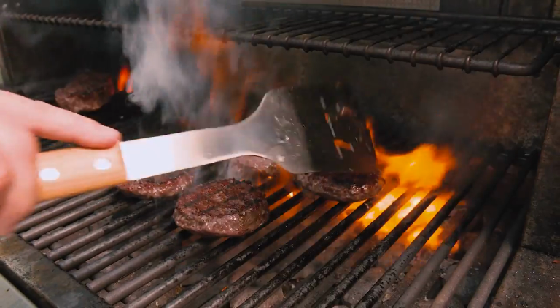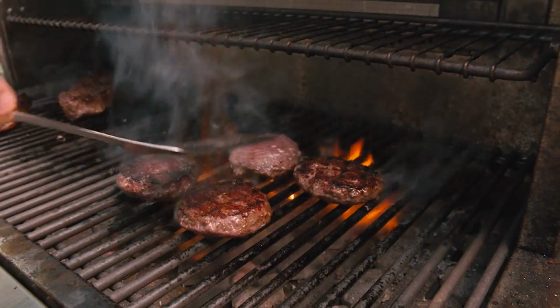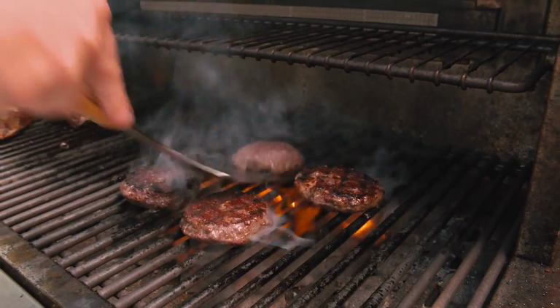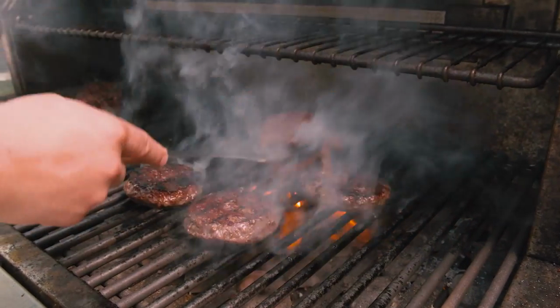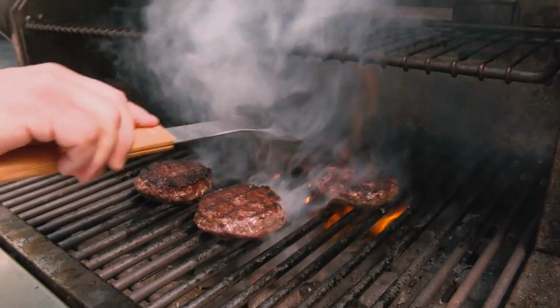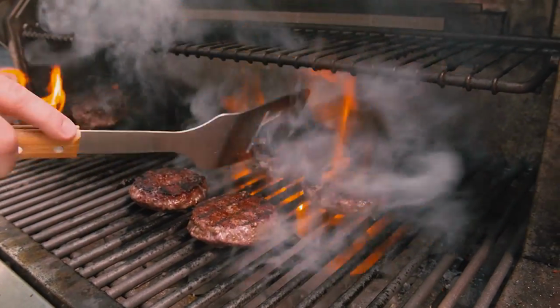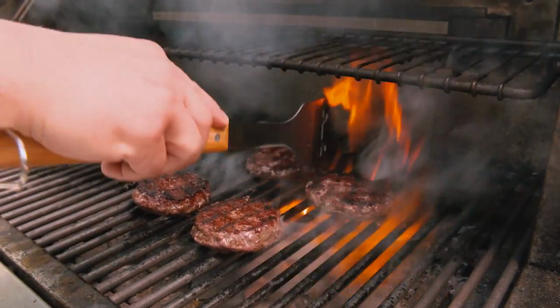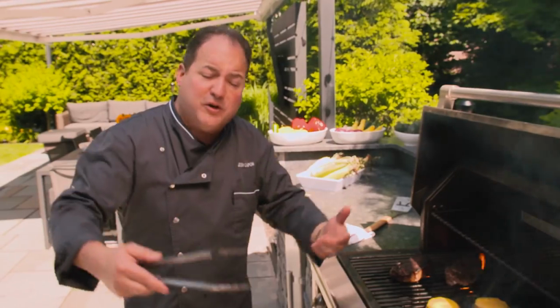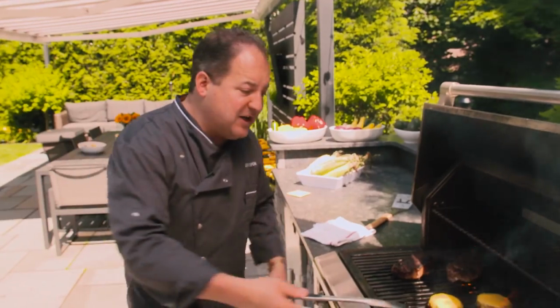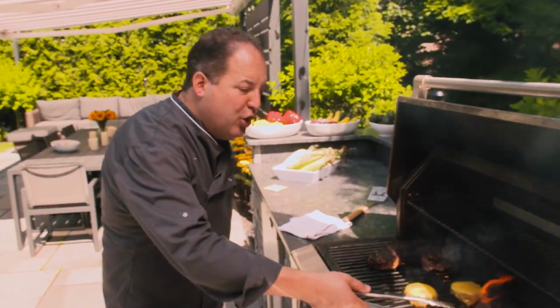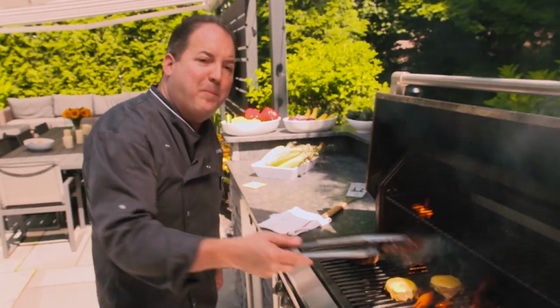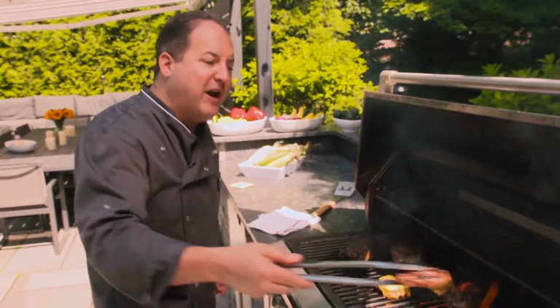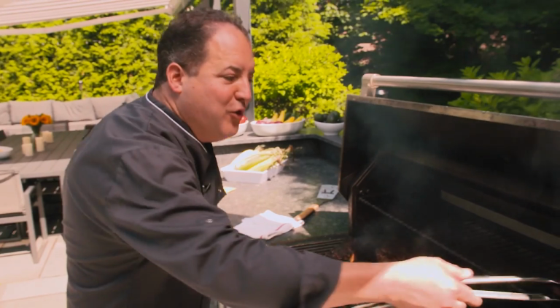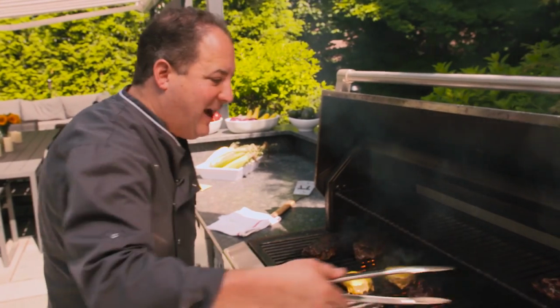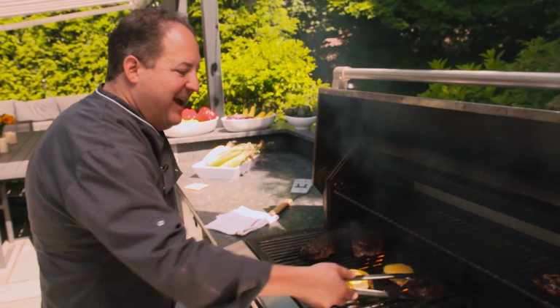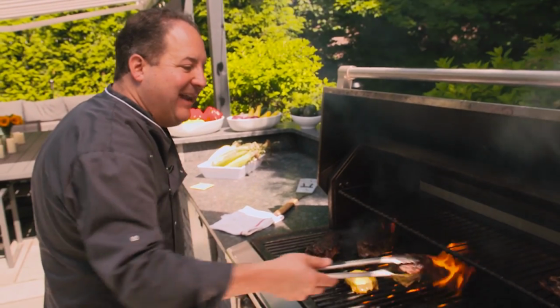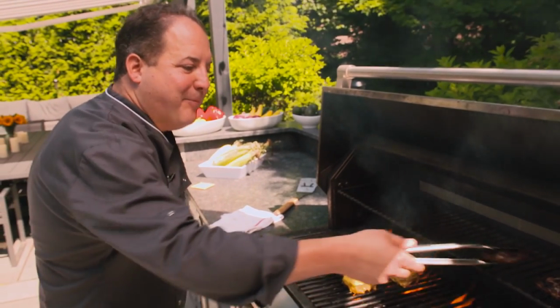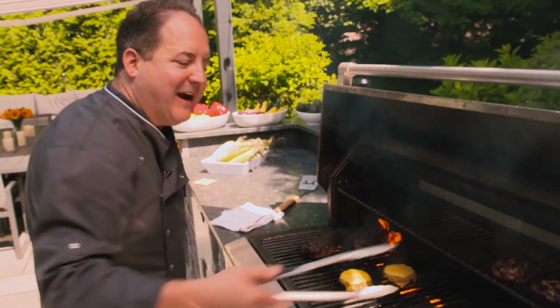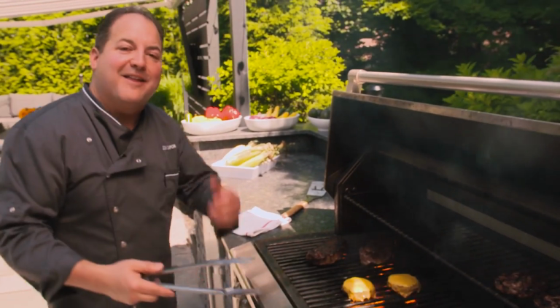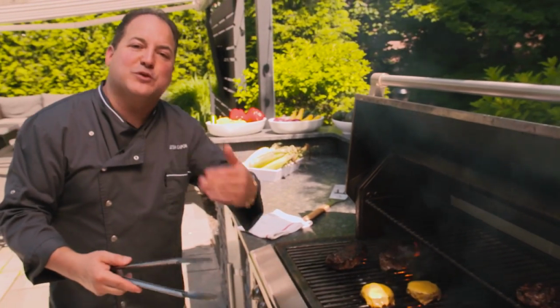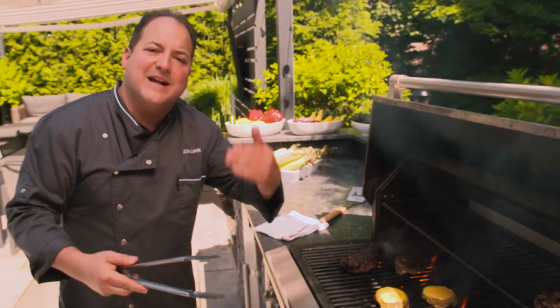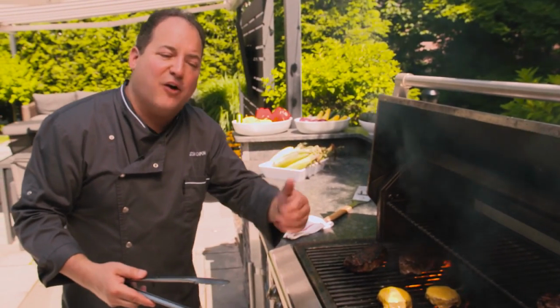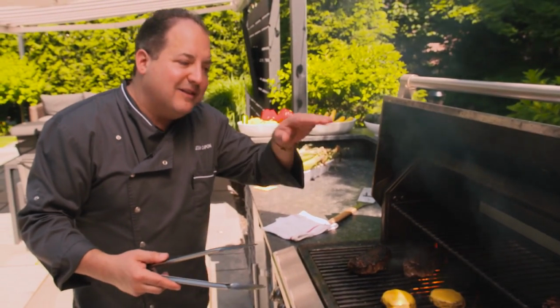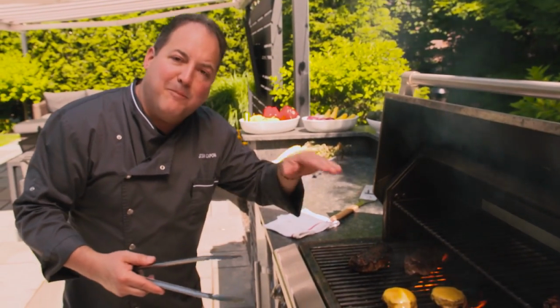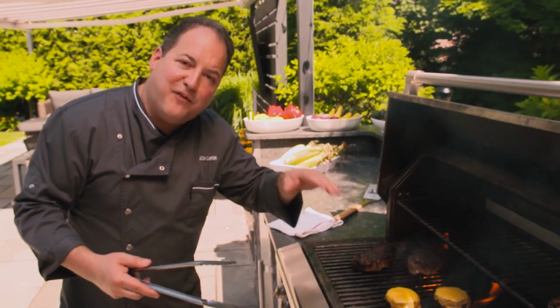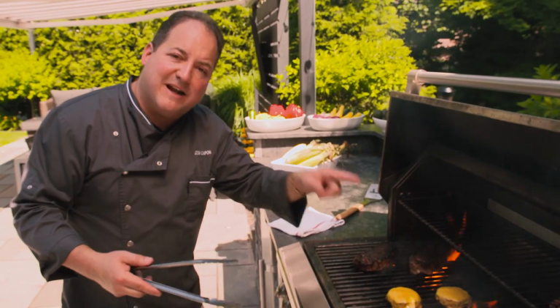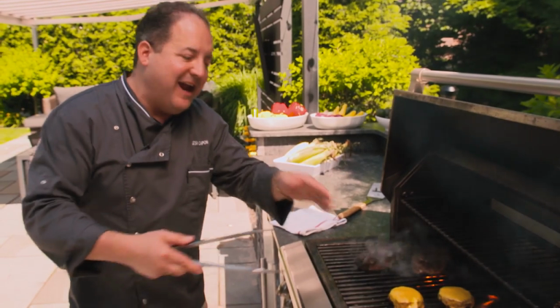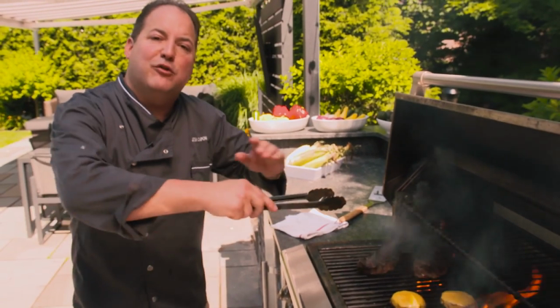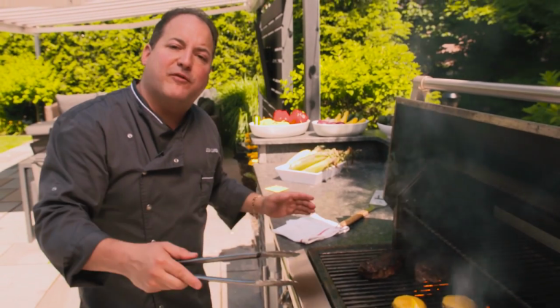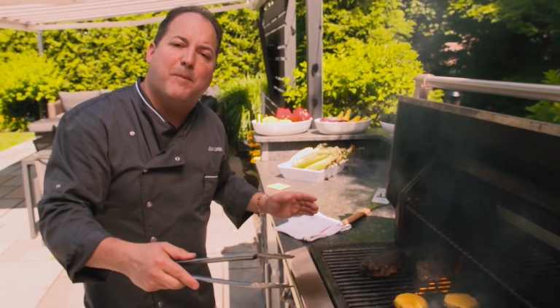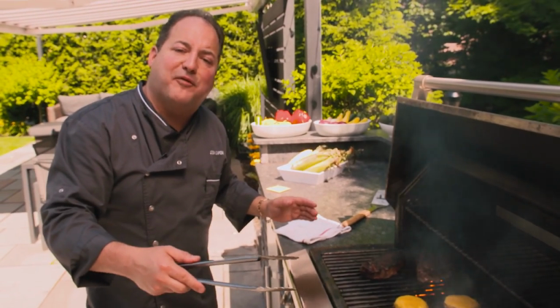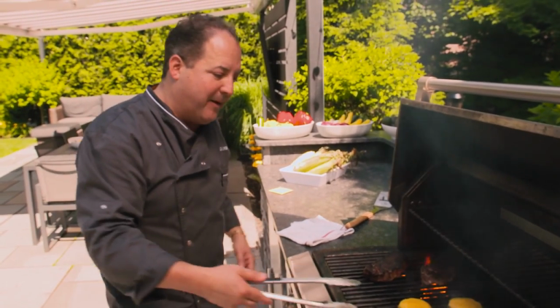As your burgers, steaks, chicken, and hotdogs start to finish, don't be afraid to utilize that top rack — that's why it's there. Let your meats finish resting up there and you don't have to worry about them flaming up.